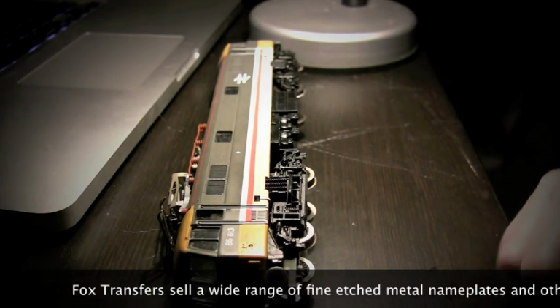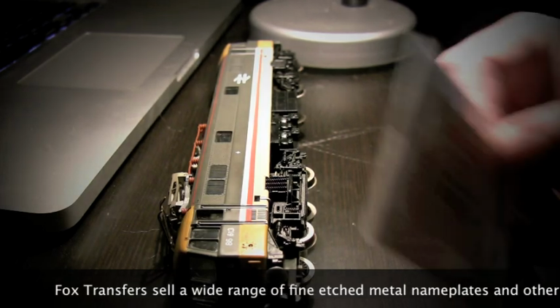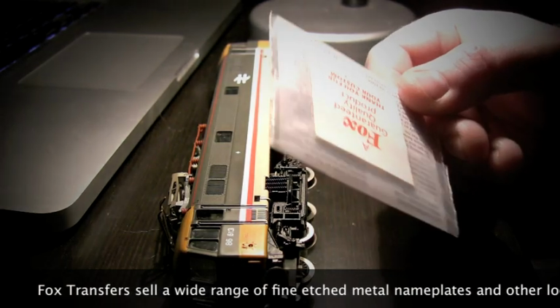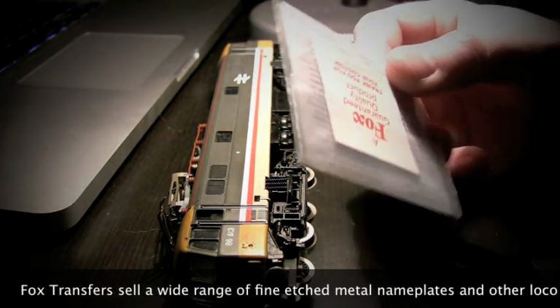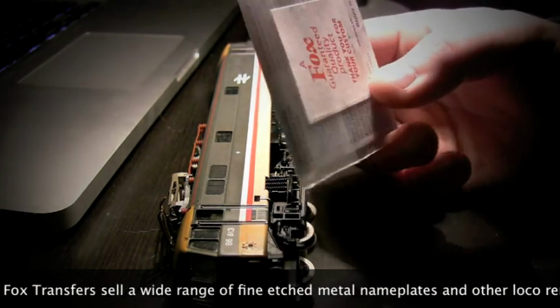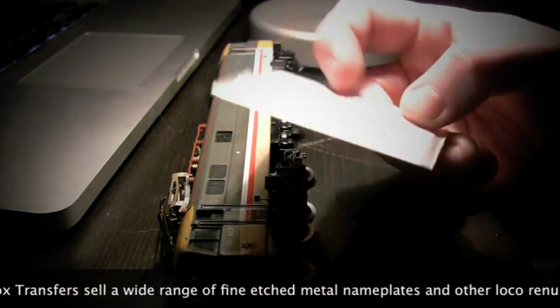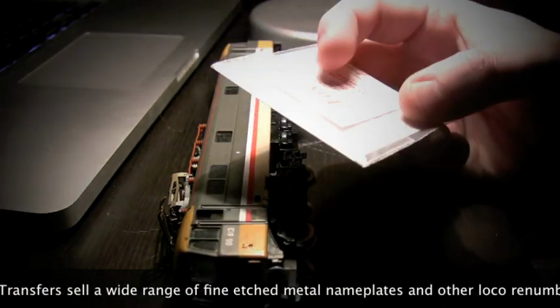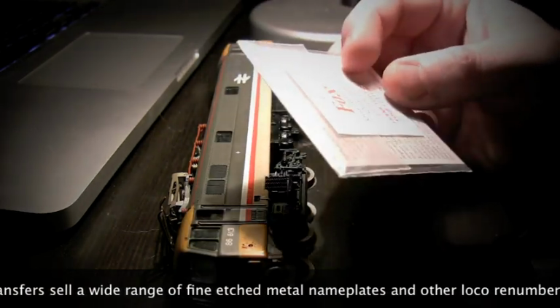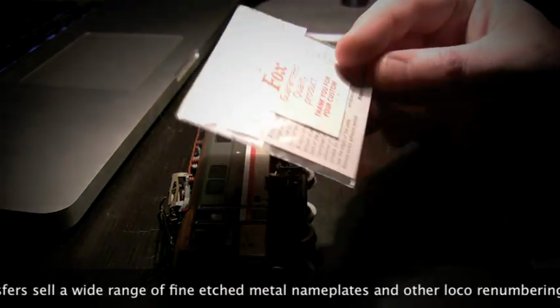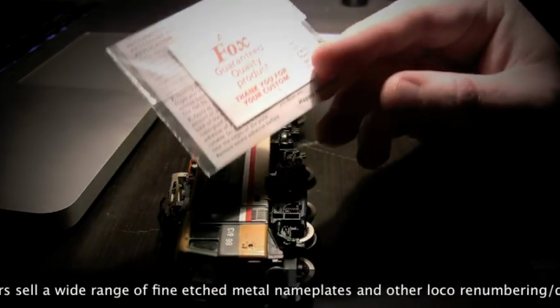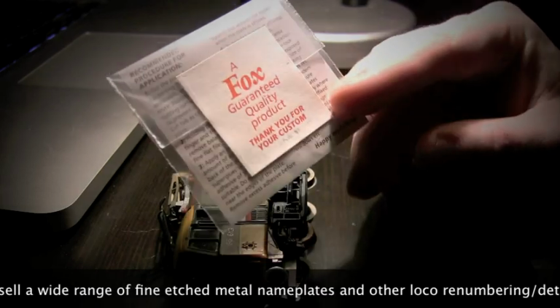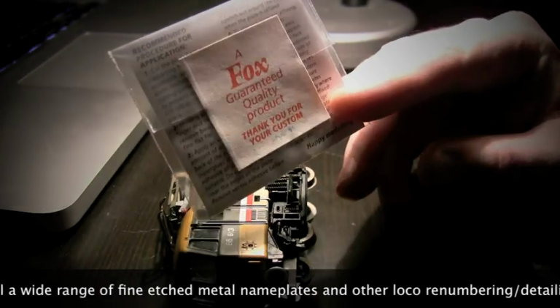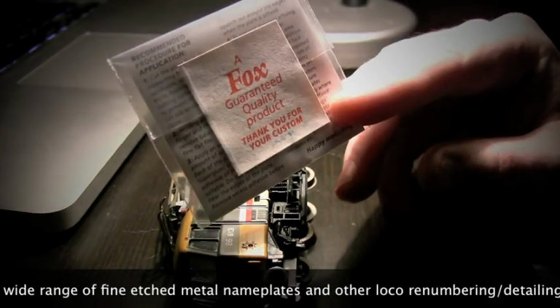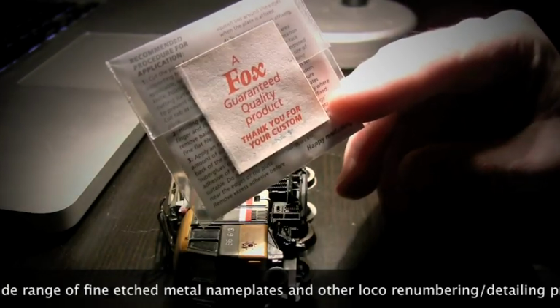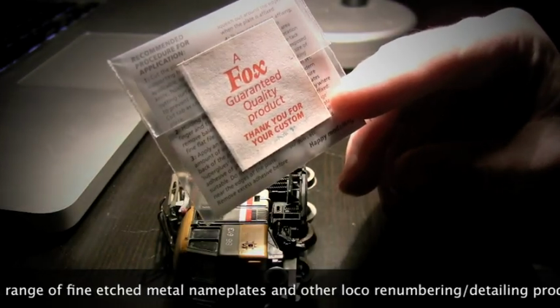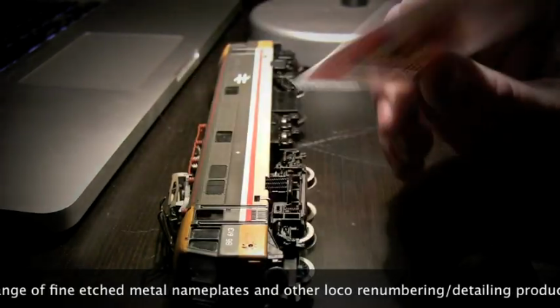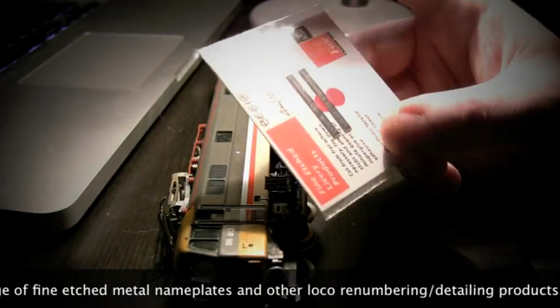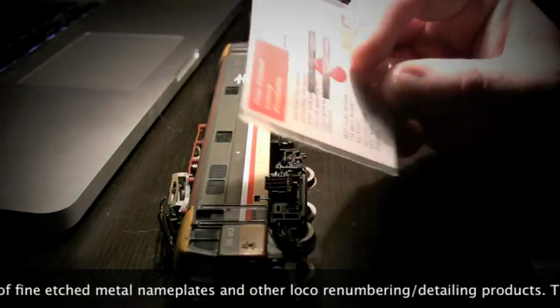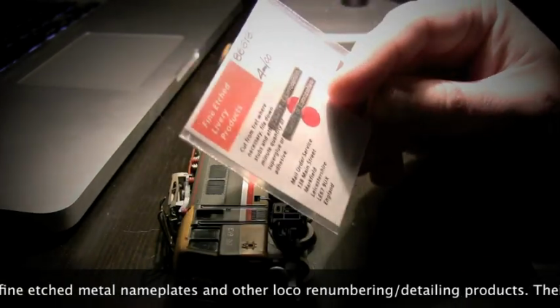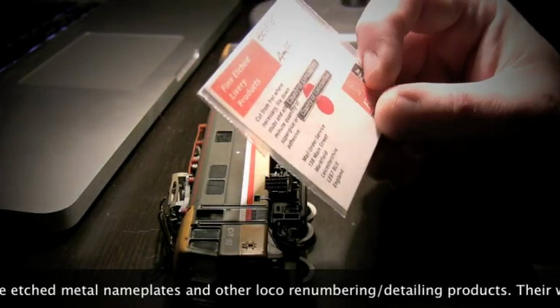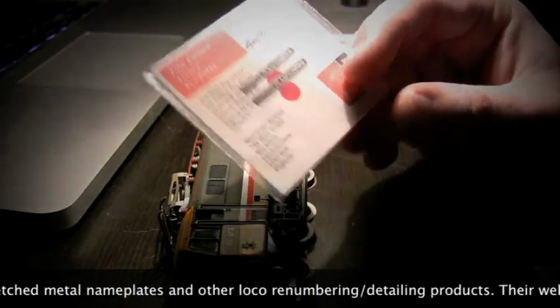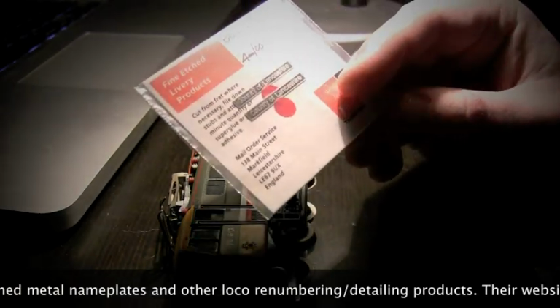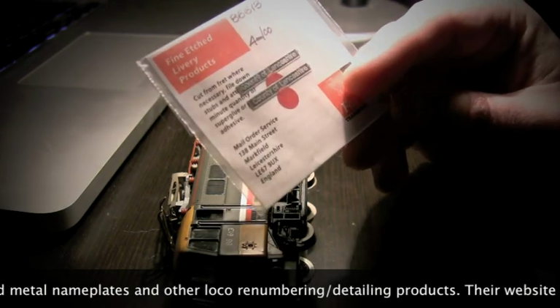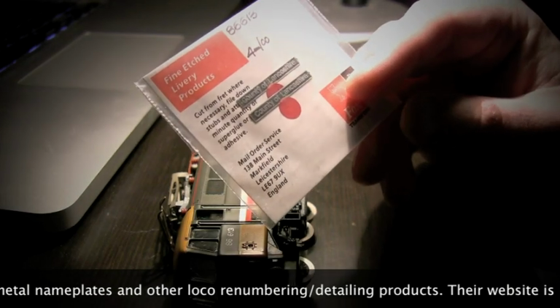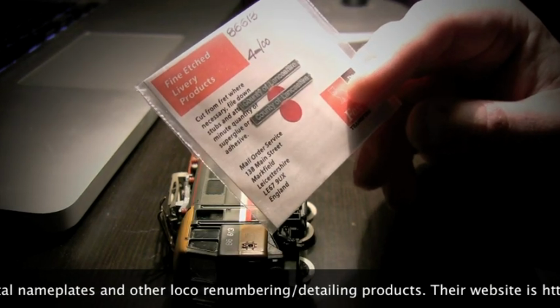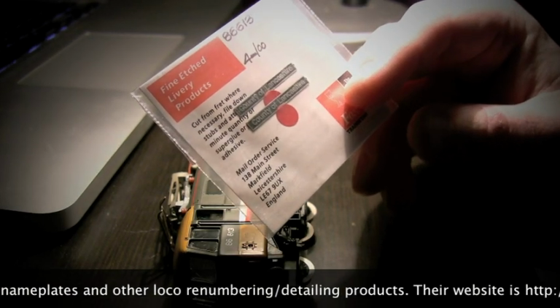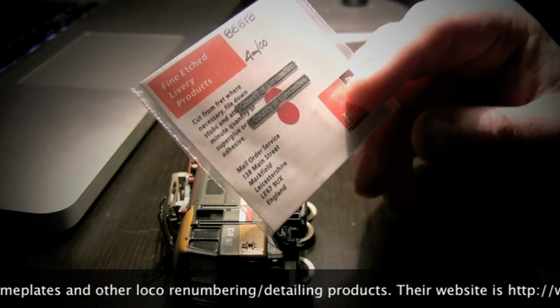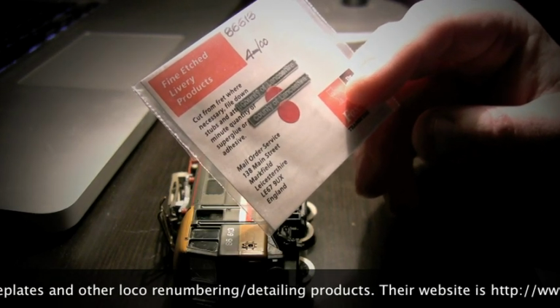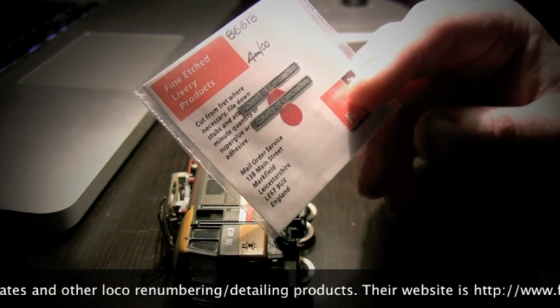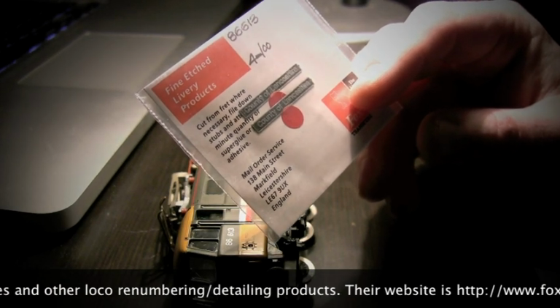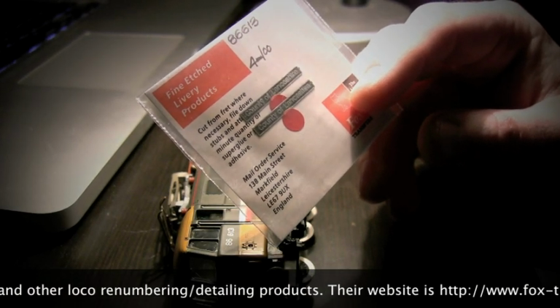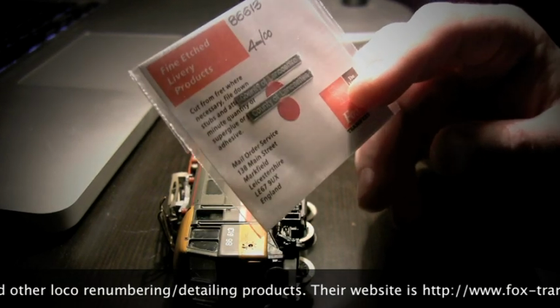These nameplates came from Fox Transfers and you can get these in the UK. I just want to do a quick thanks to my dad who hooked me up with these and a few other ones for Christmas.